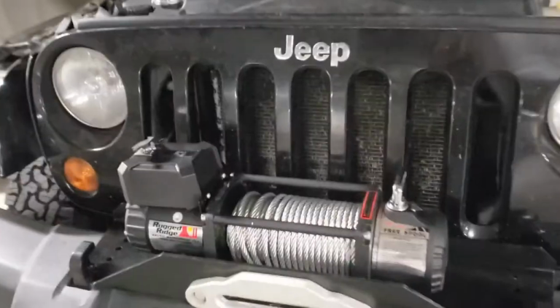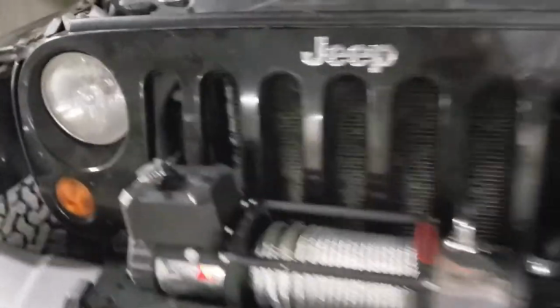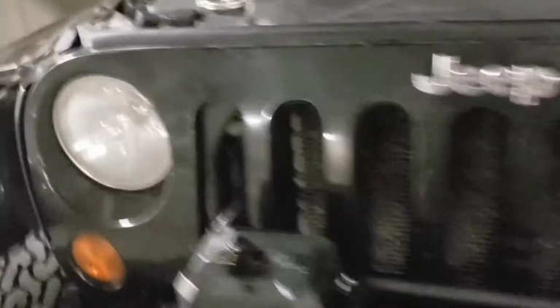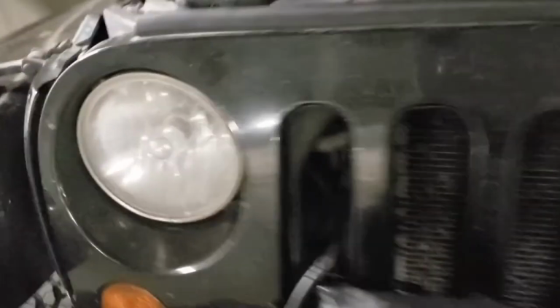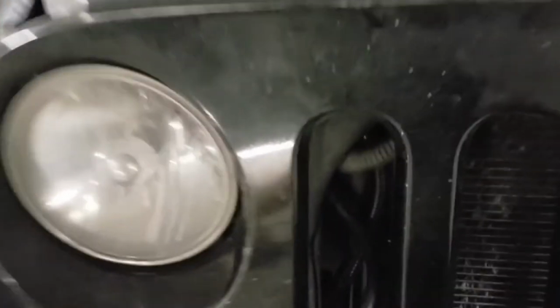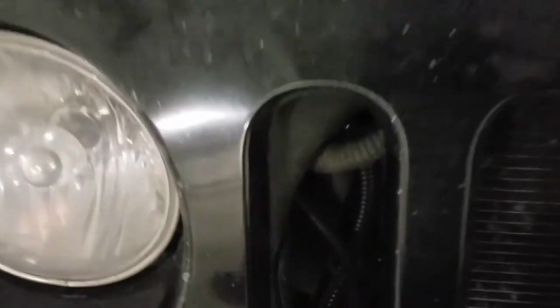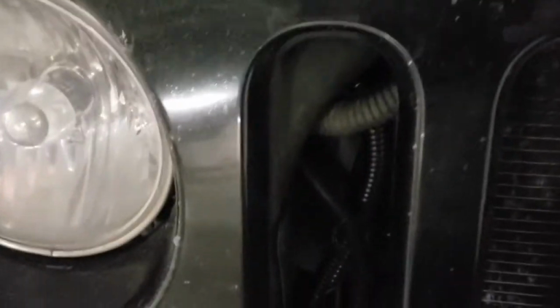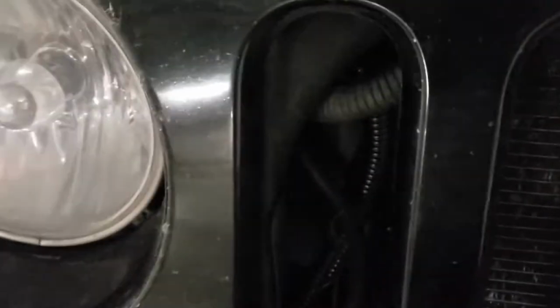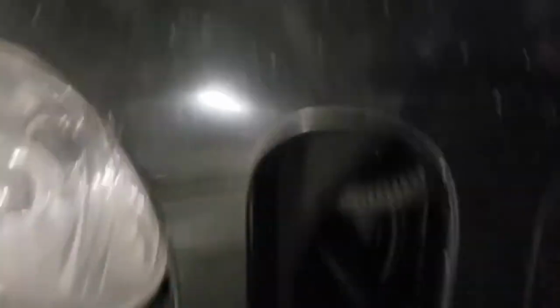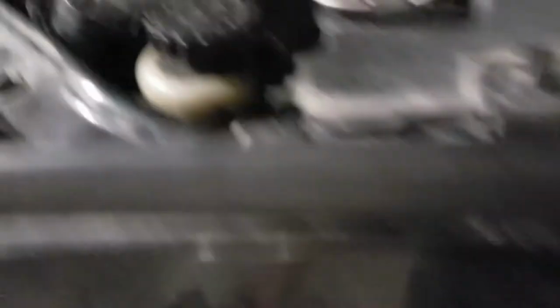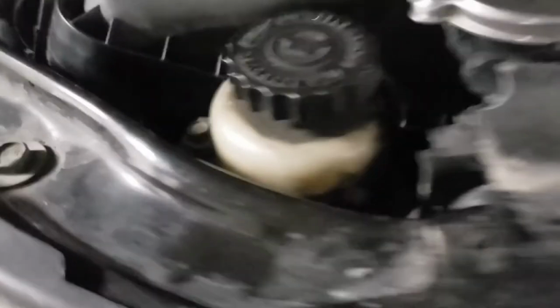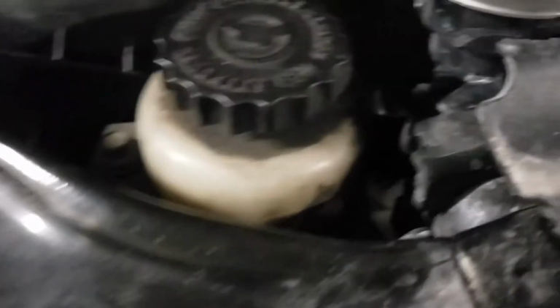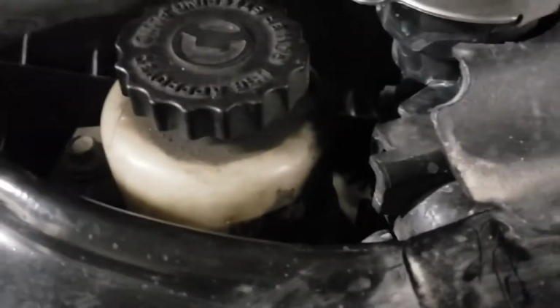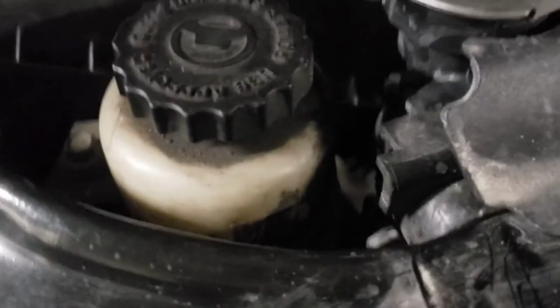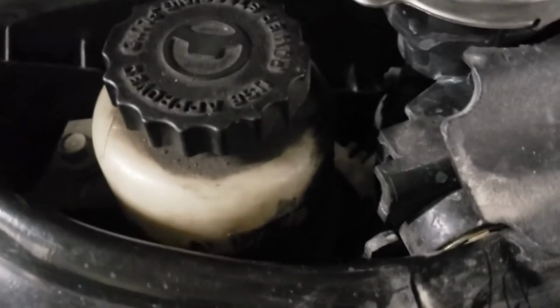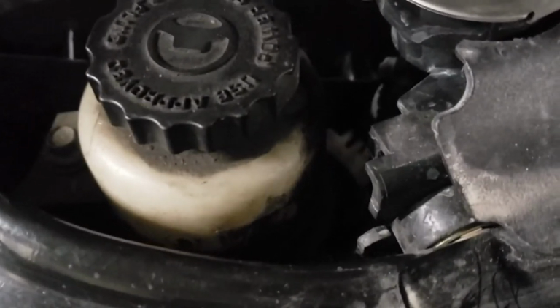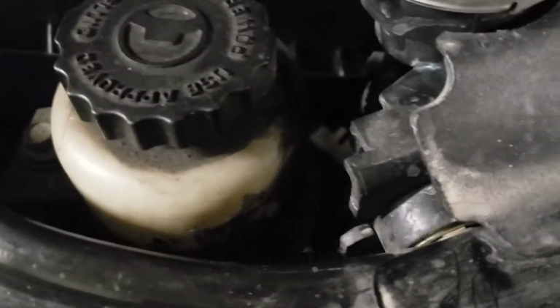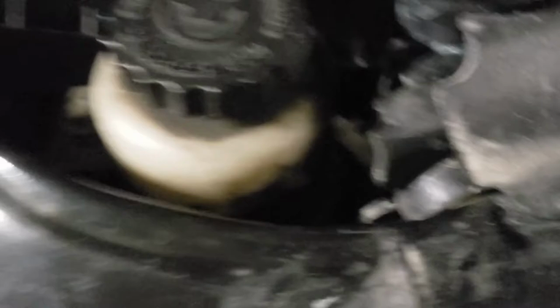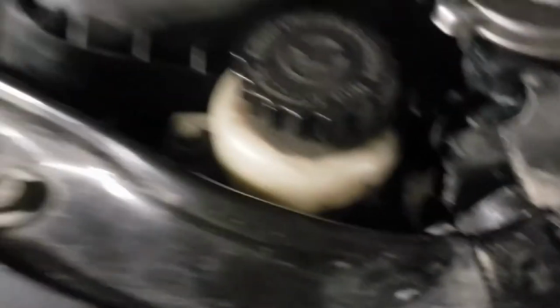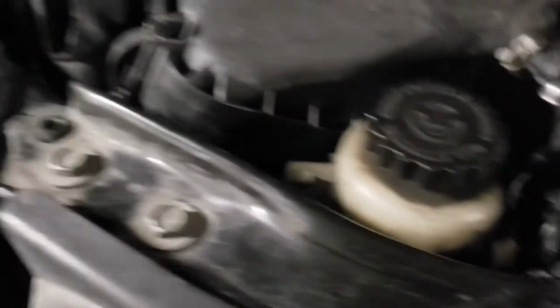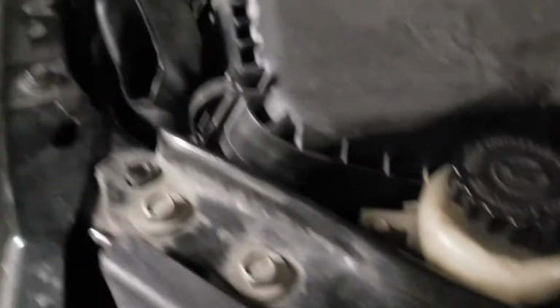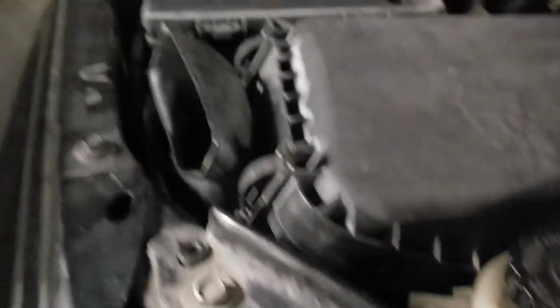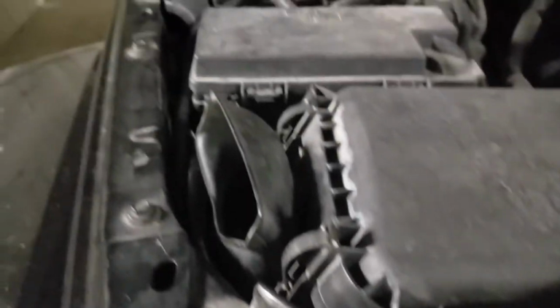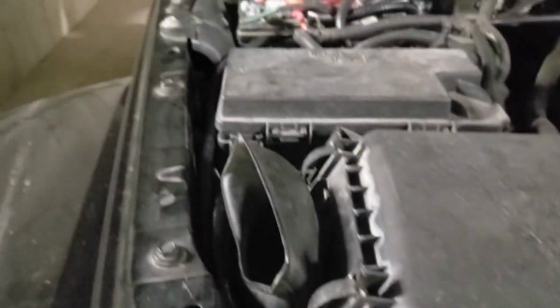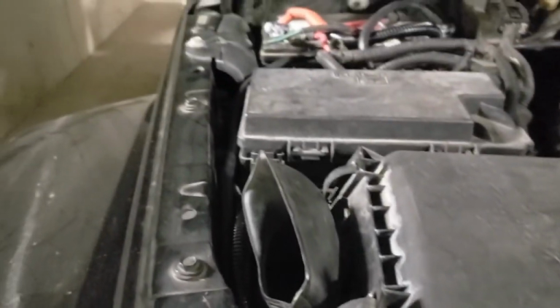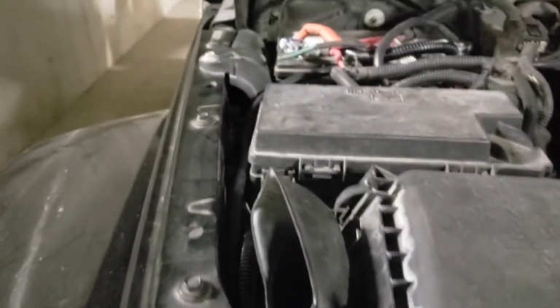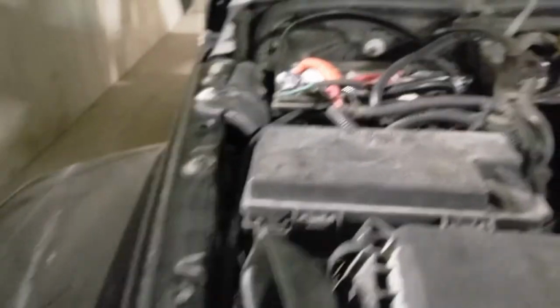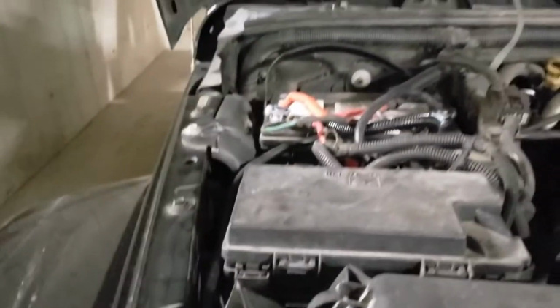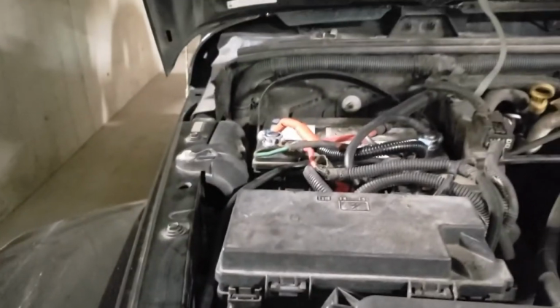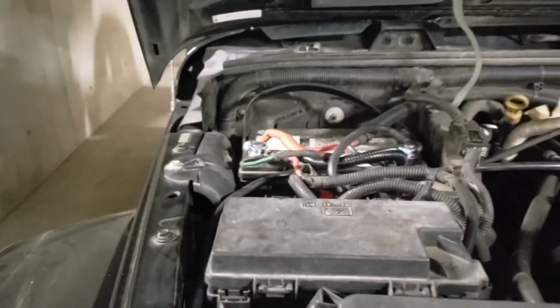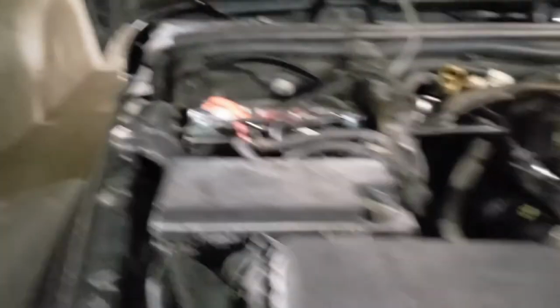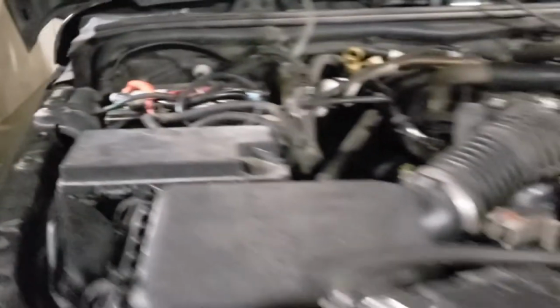All wired in. What I did is I fed the wires through here — there's a little hole right beside the power steering reservoir and I just ran it along the inner fender right up to the battery.